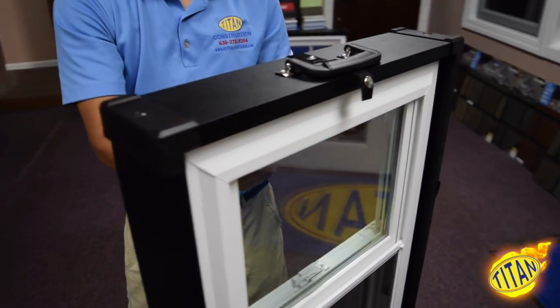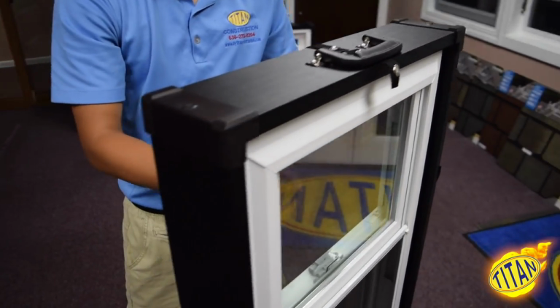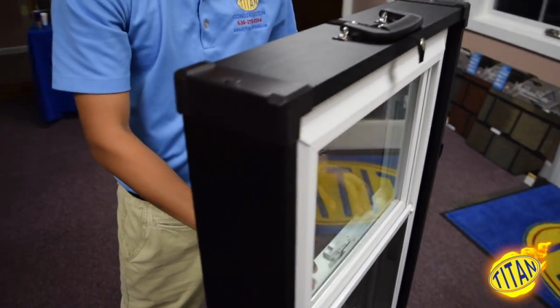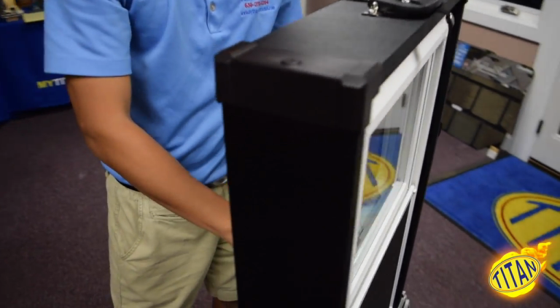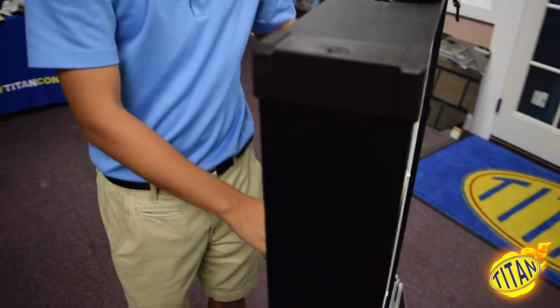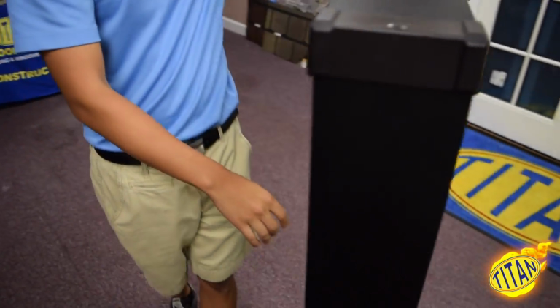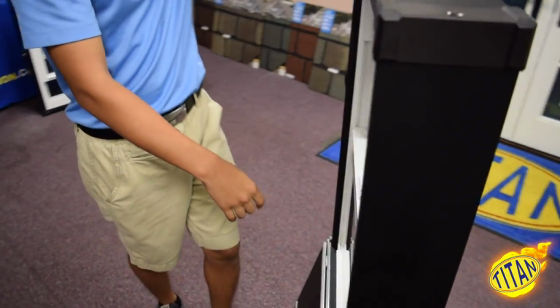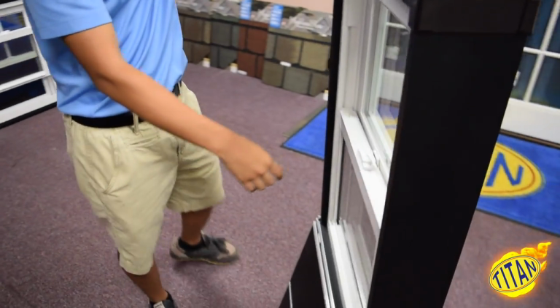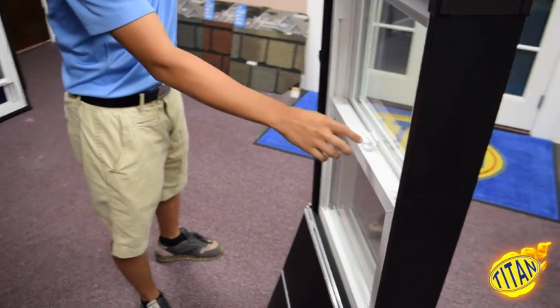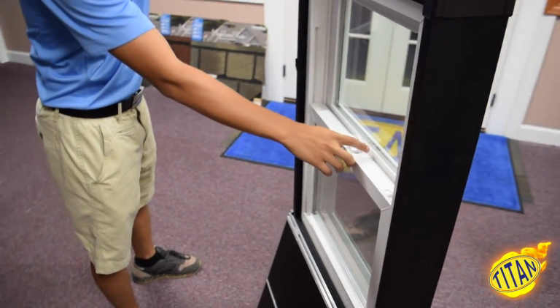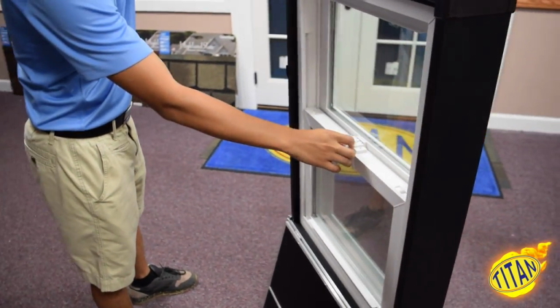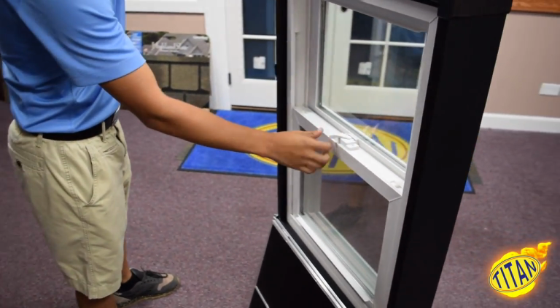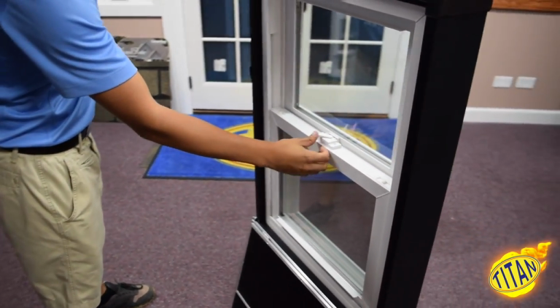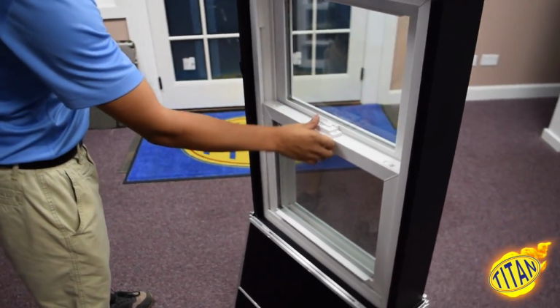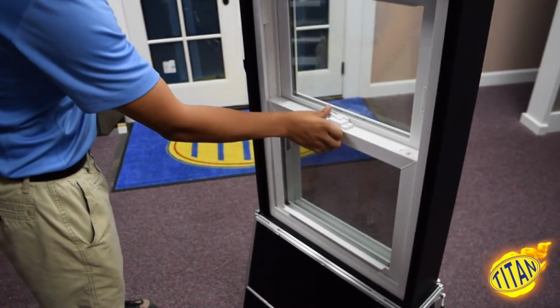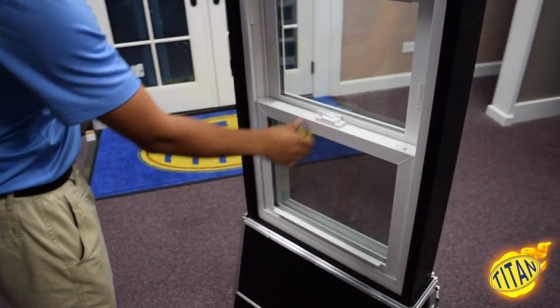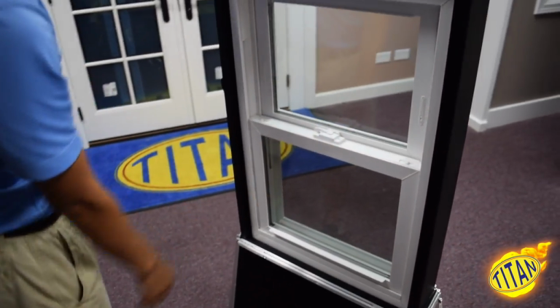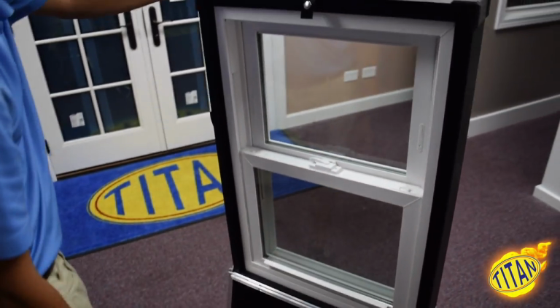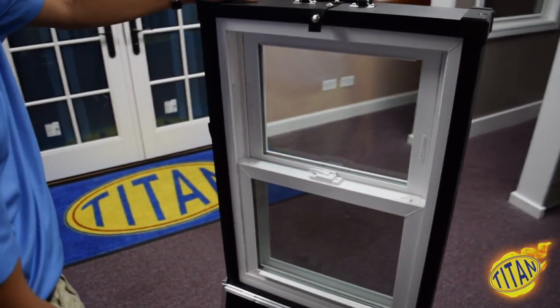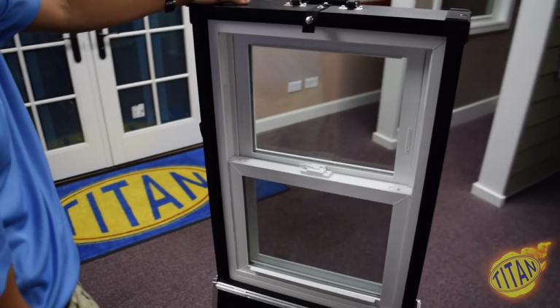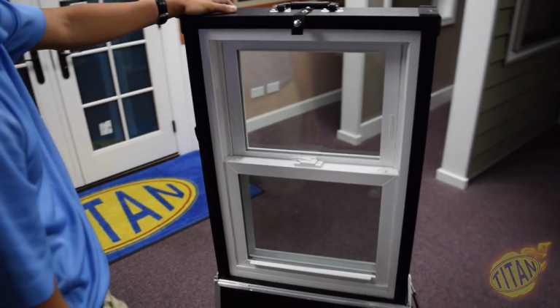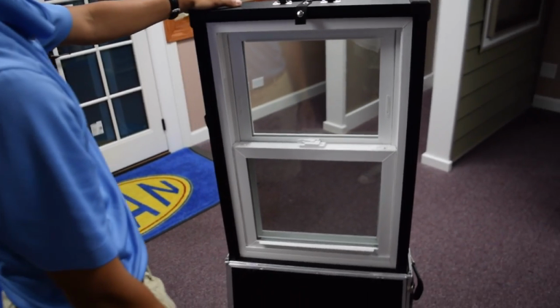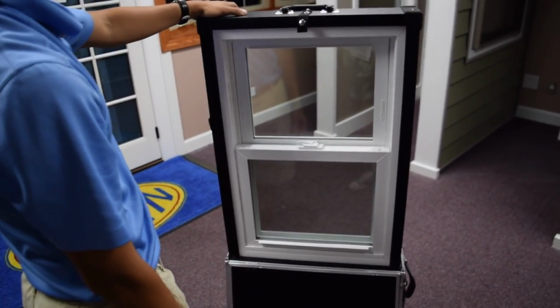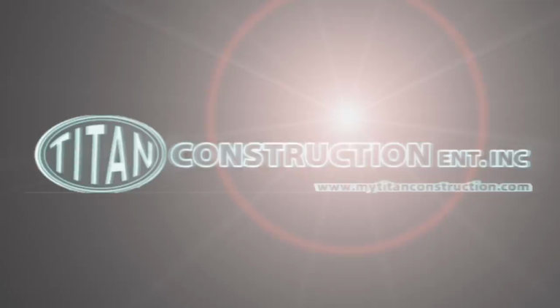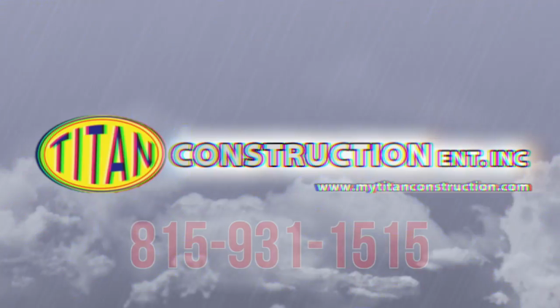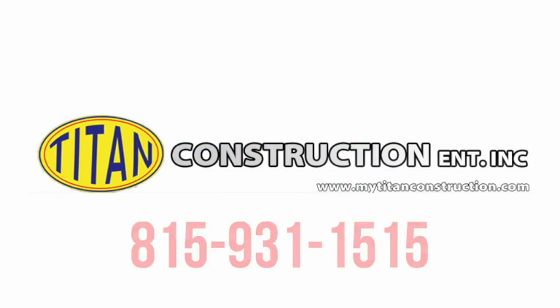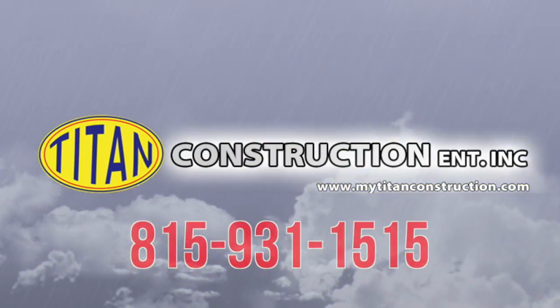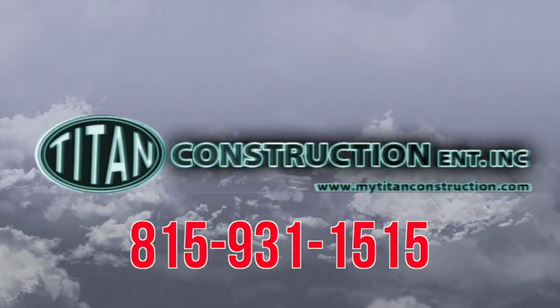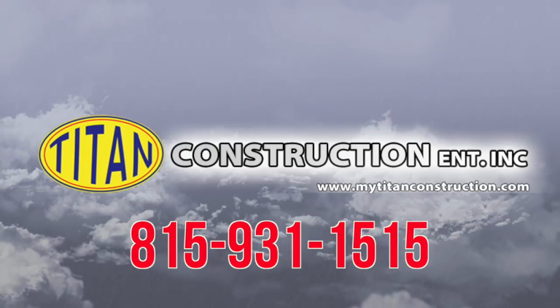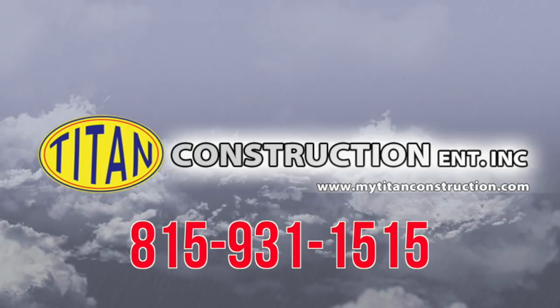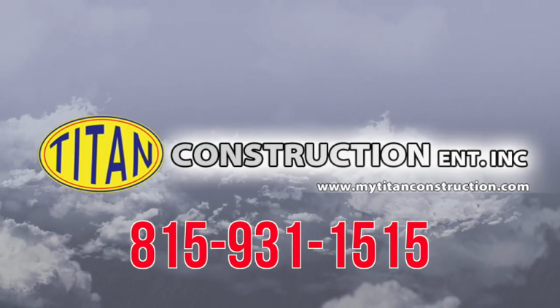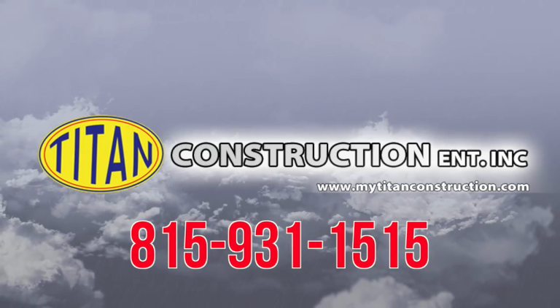It's easy to see why the double hung window is one of the most common in America. Call today for your free estimate.